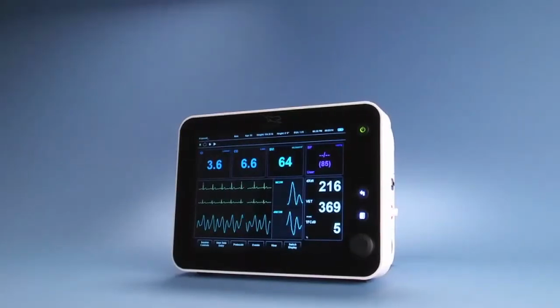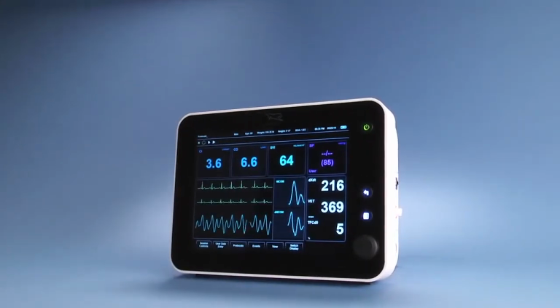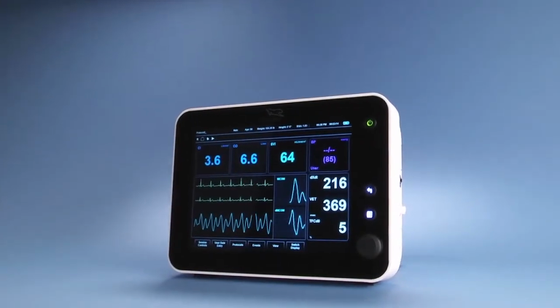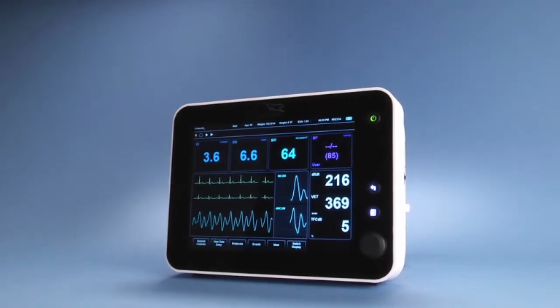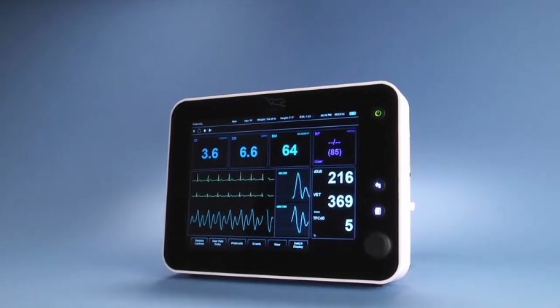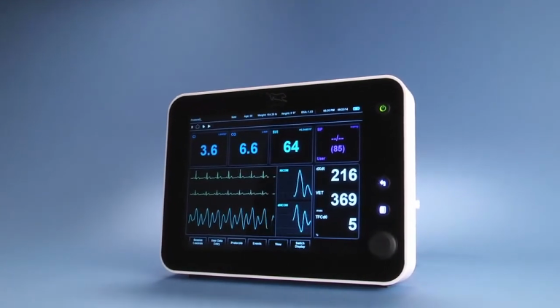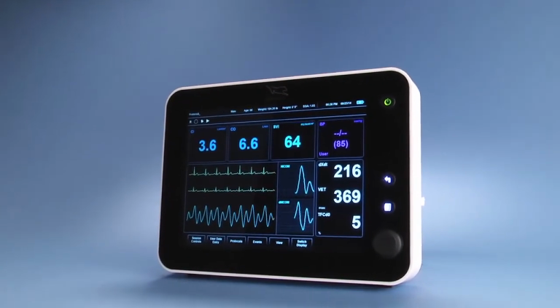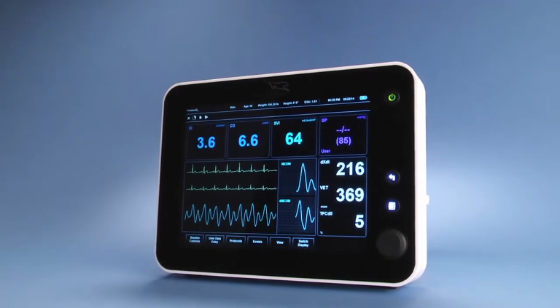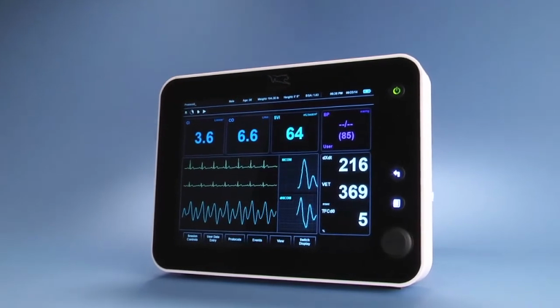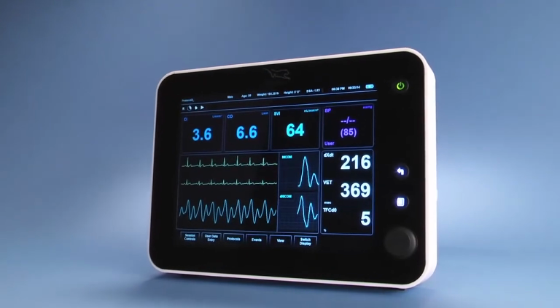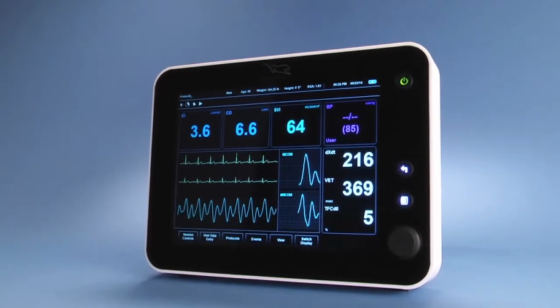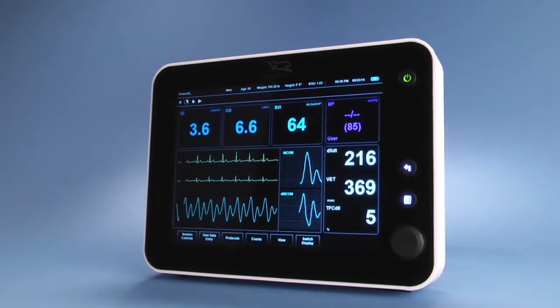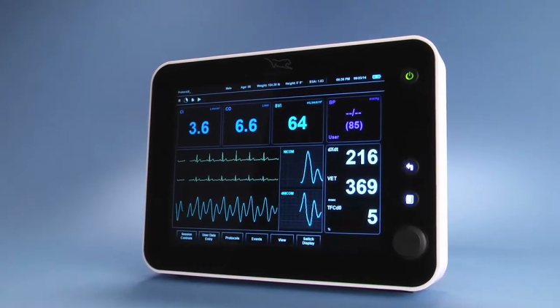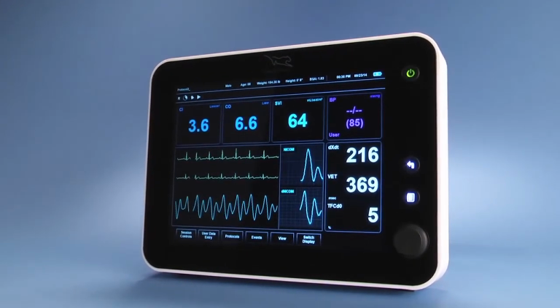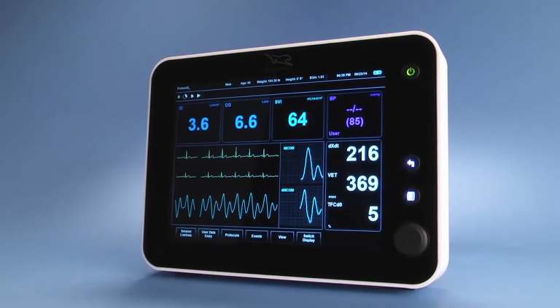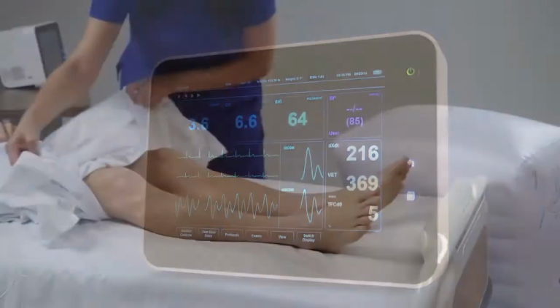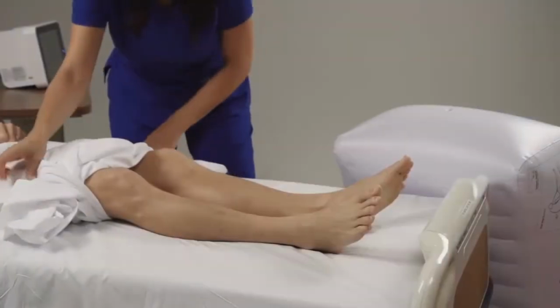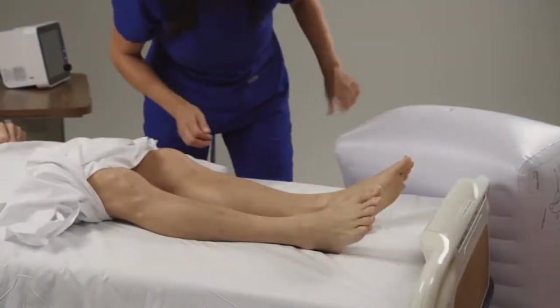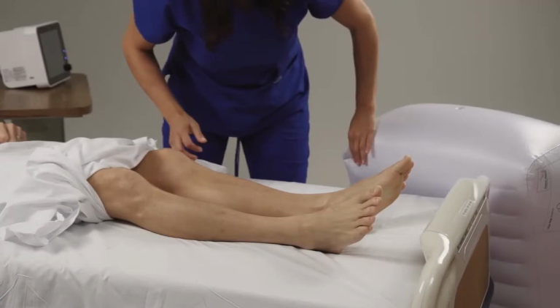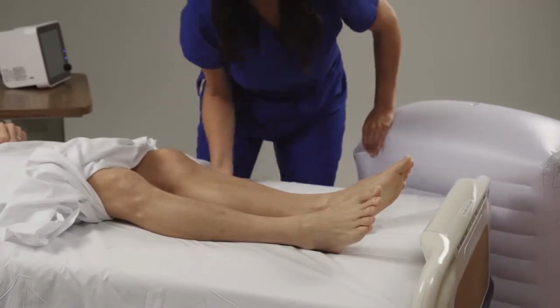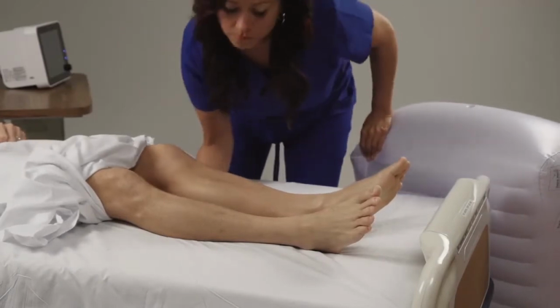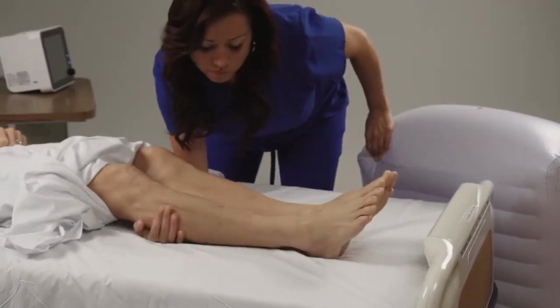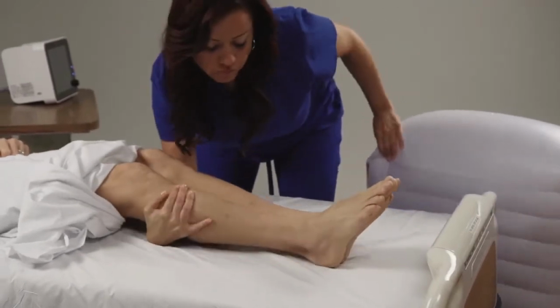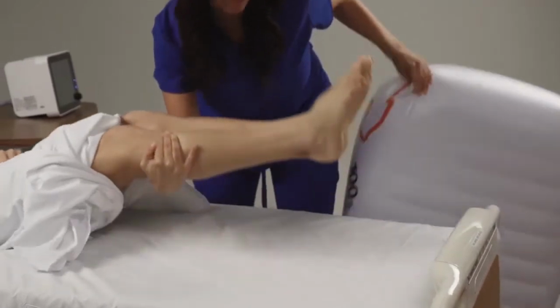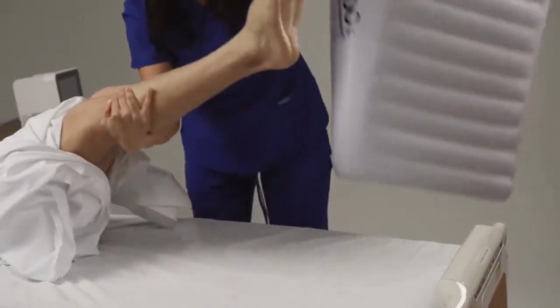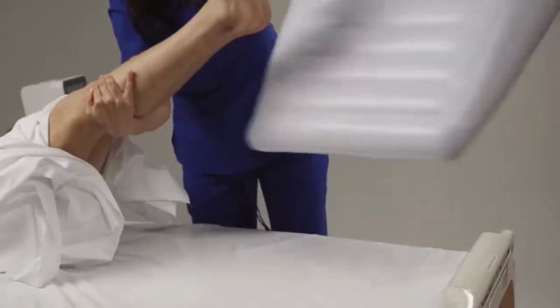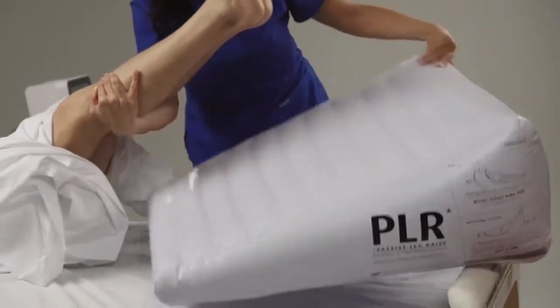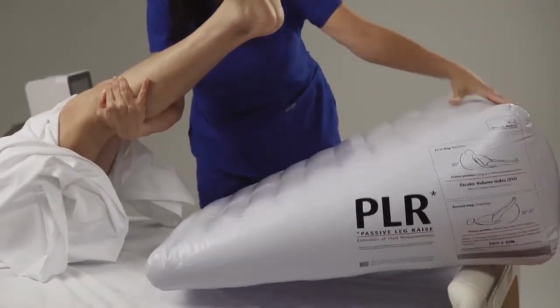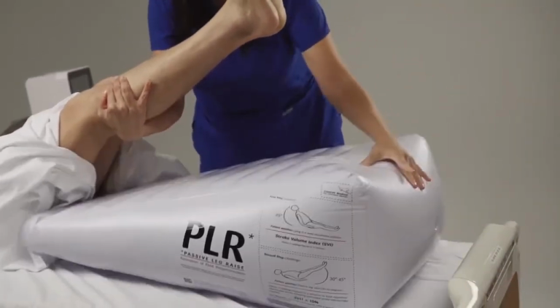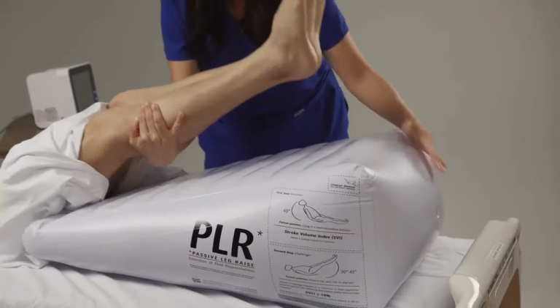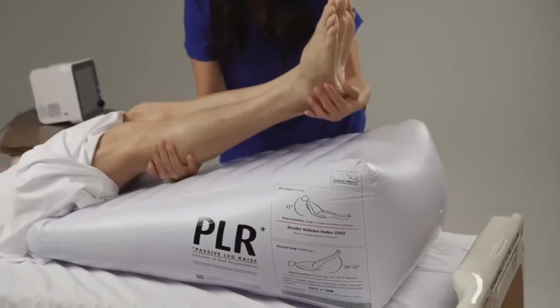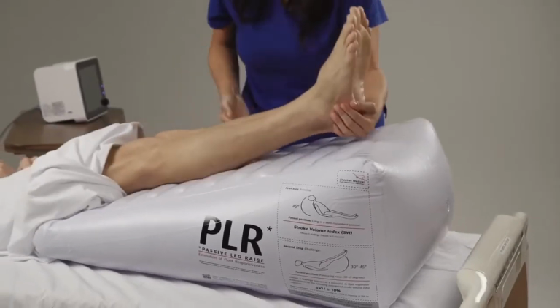With Cheetah Medical's Starling SV, you can monitor hemodynamic parameters non-invasively. Since the fluid challenge can be achieved with a simple passive leg raise, care can be initiated and driven by the nurse.